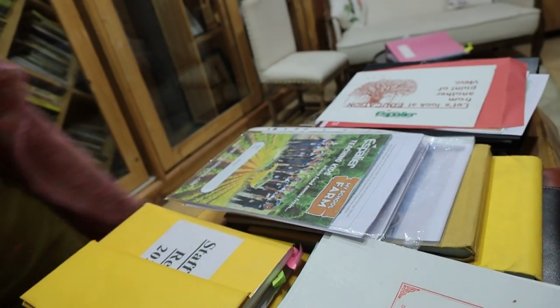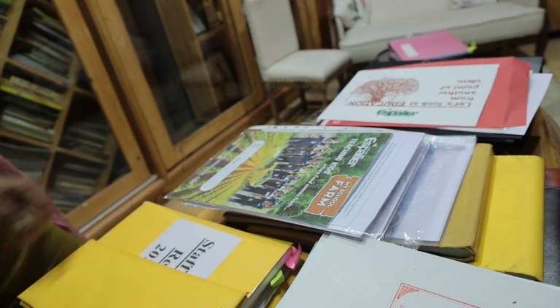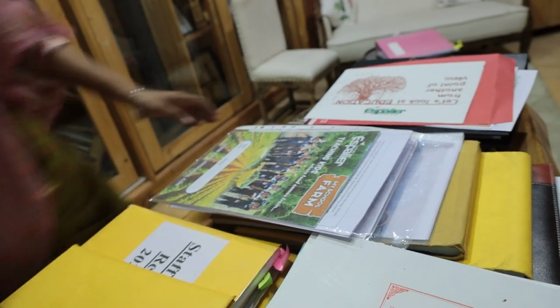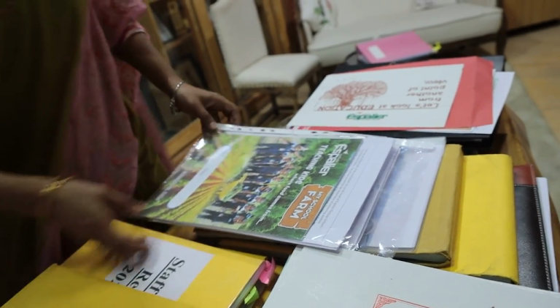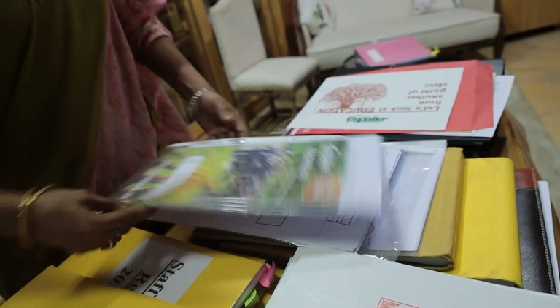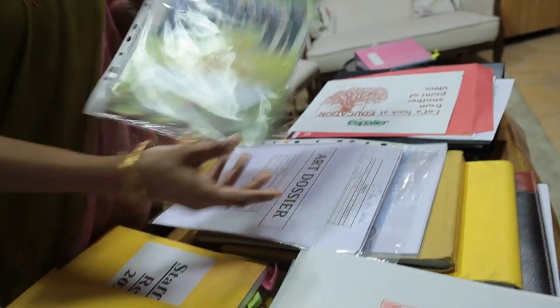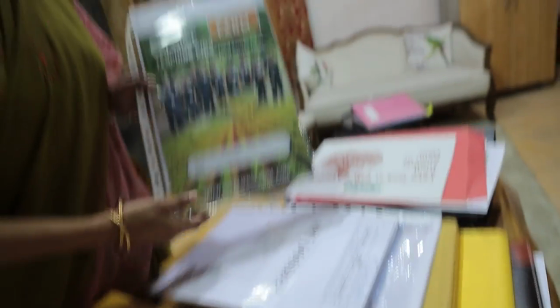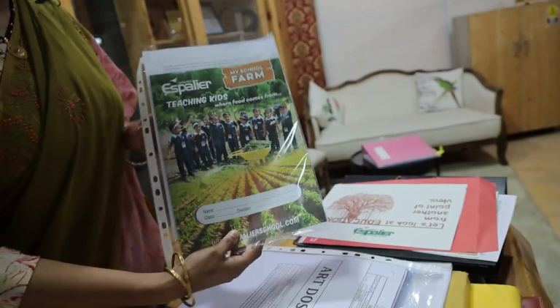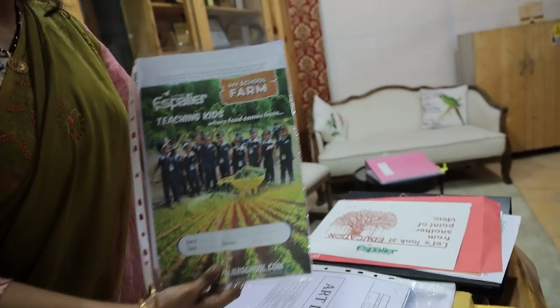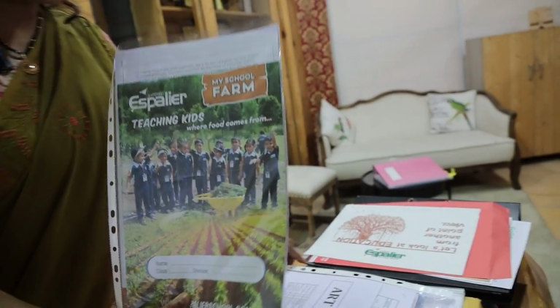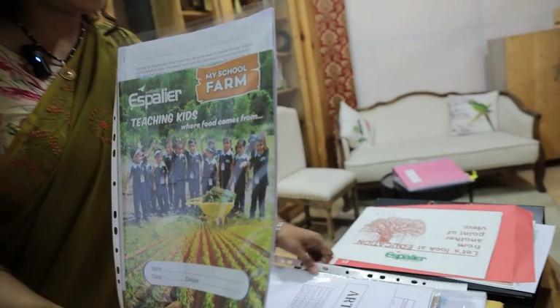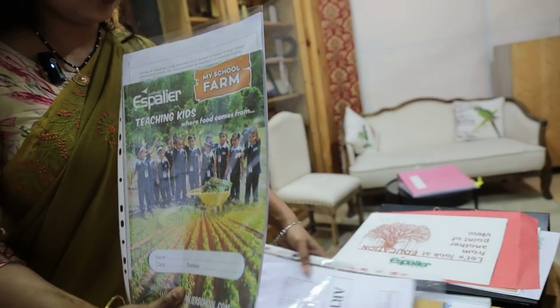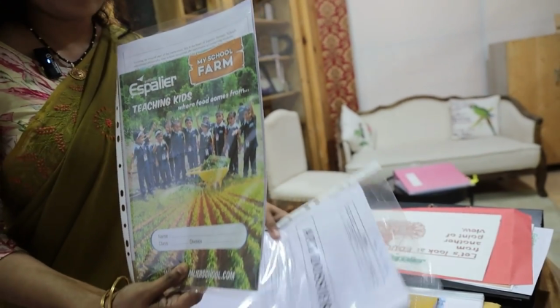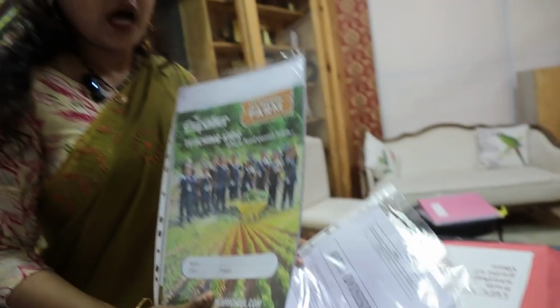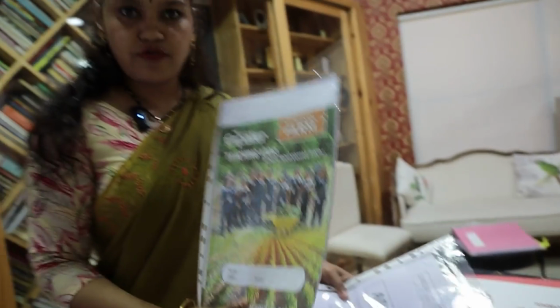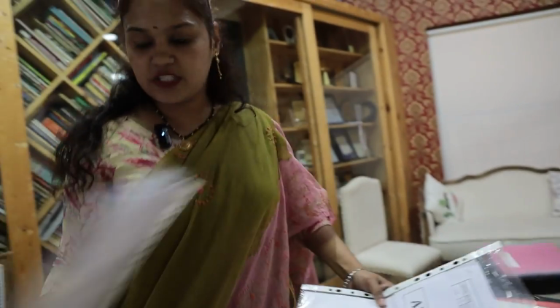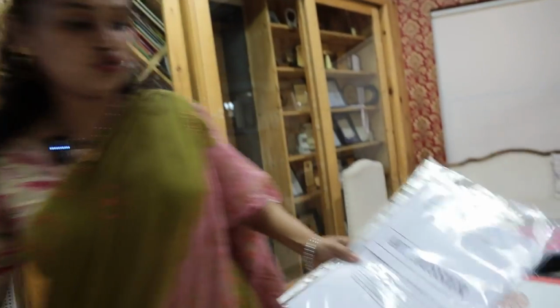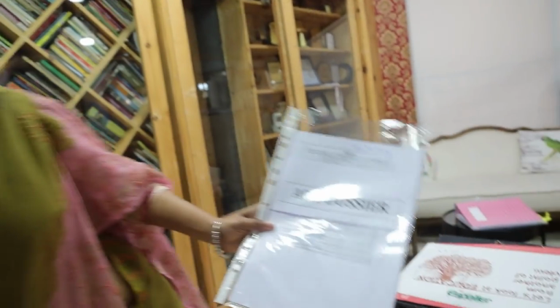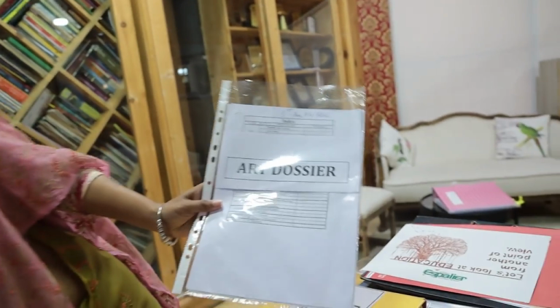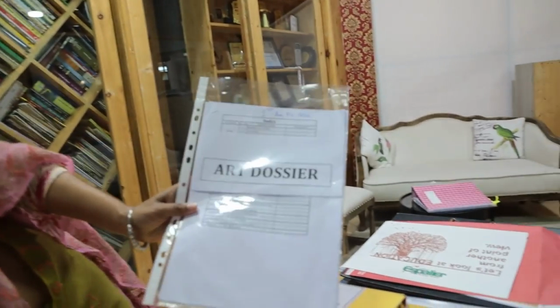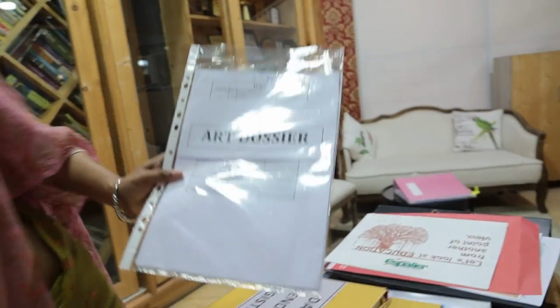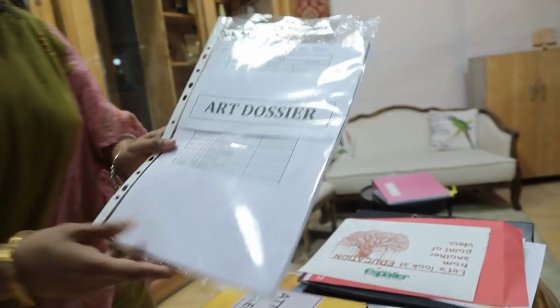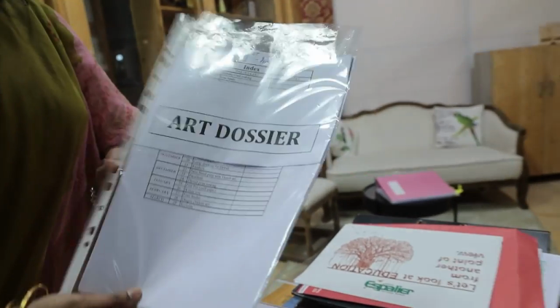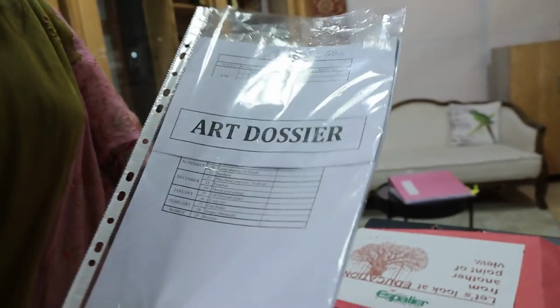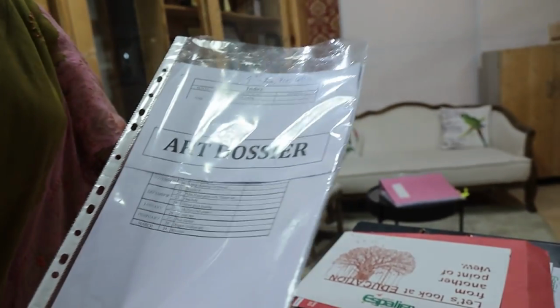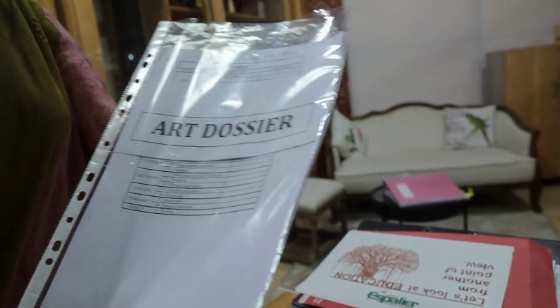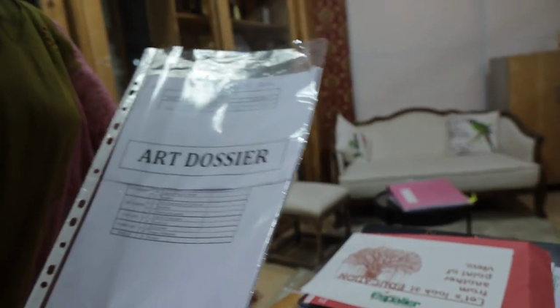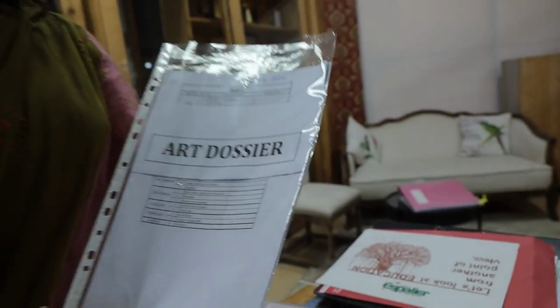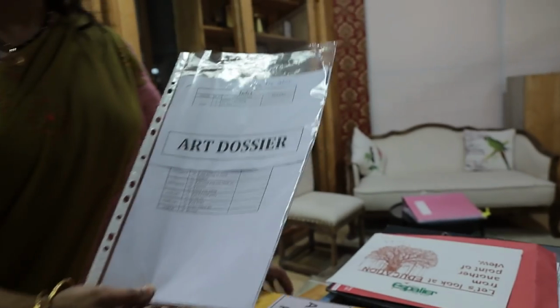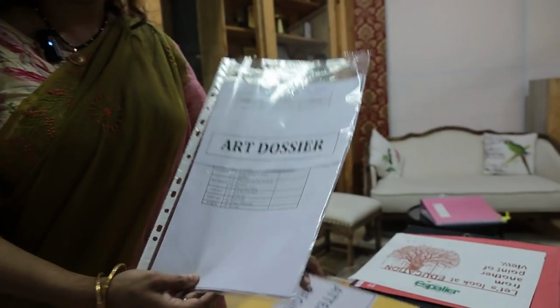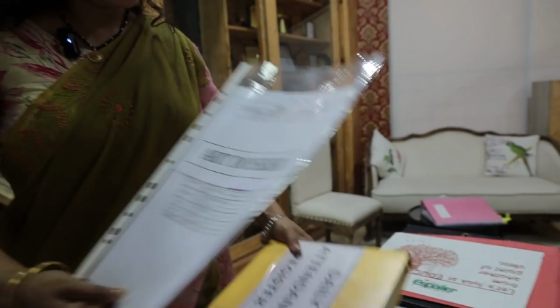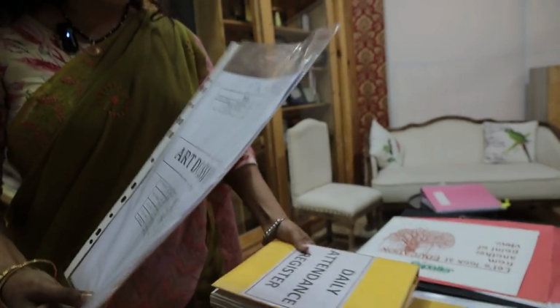As mentioned during the tour, we have a school farm and this is the curriculum for it. A lot of weightage is given to co-curricular activities. This is the art dossier, which has extensive planning for drawing across all grades.